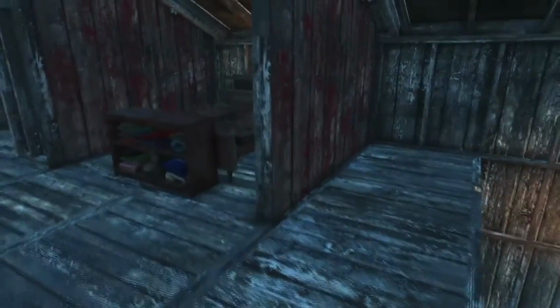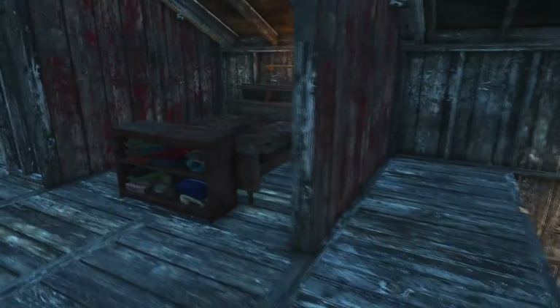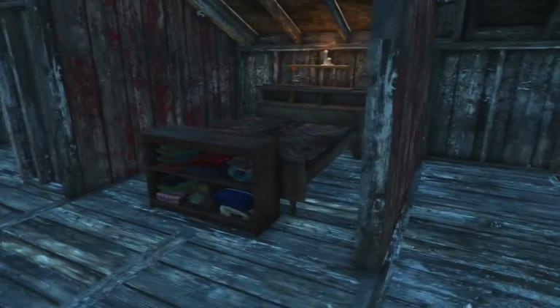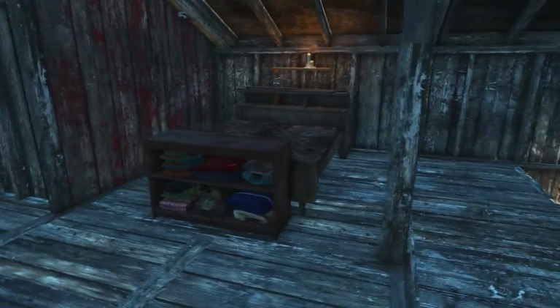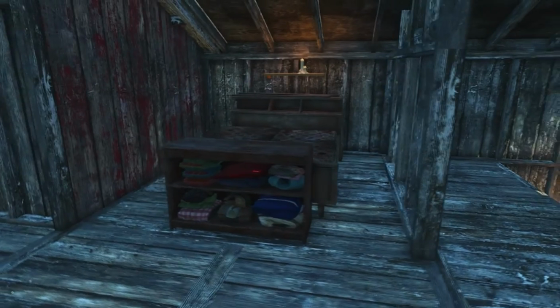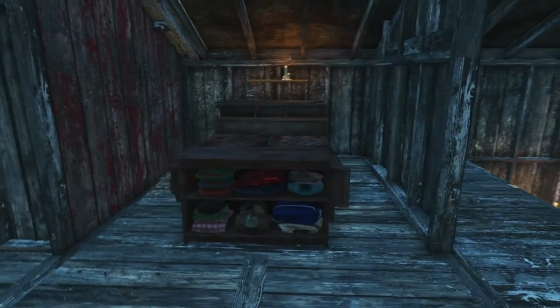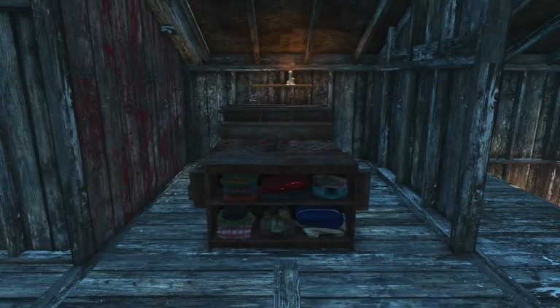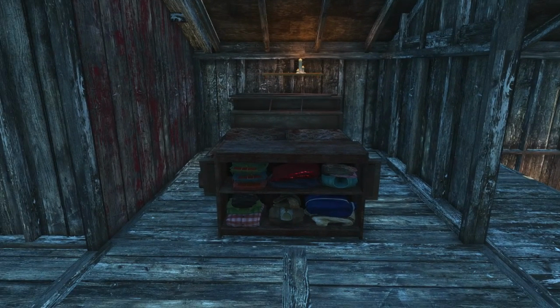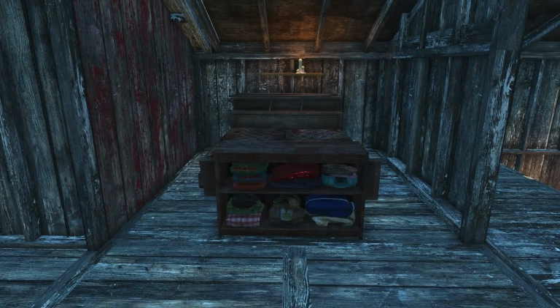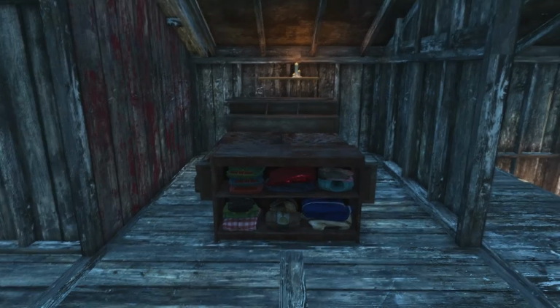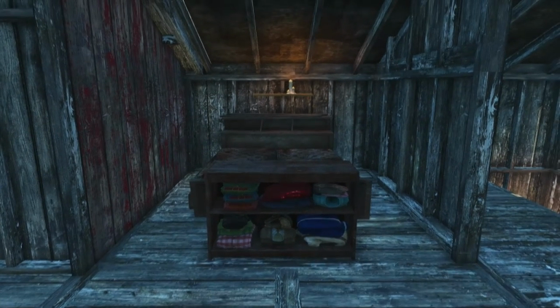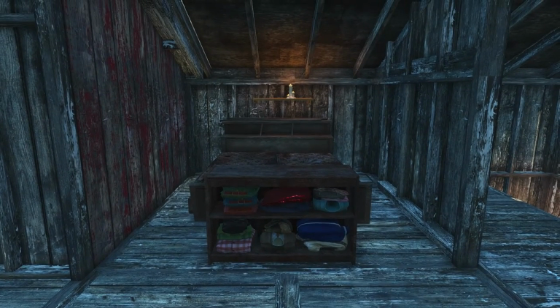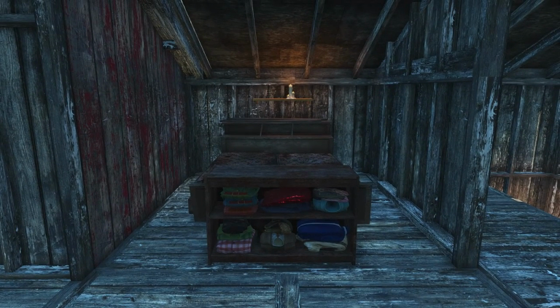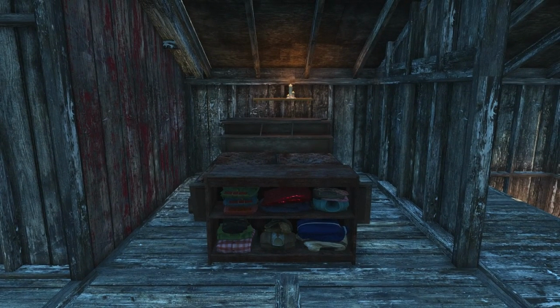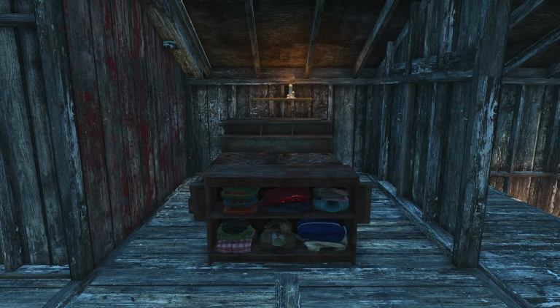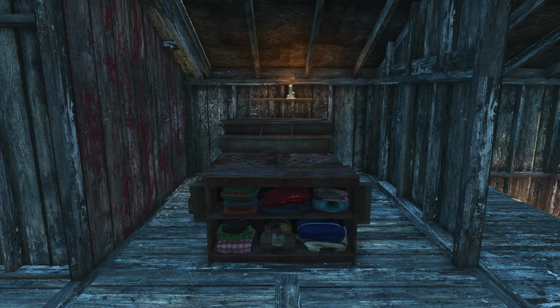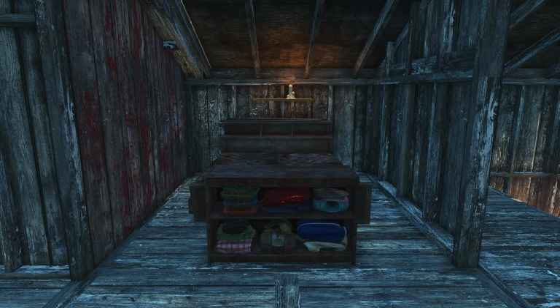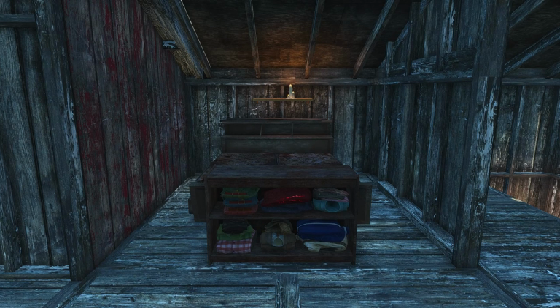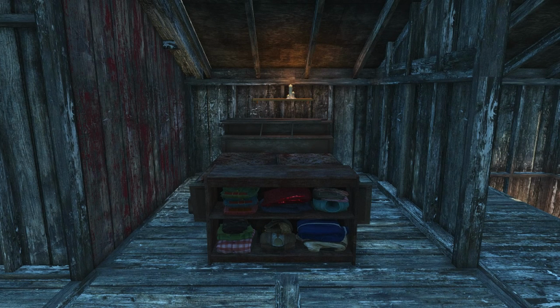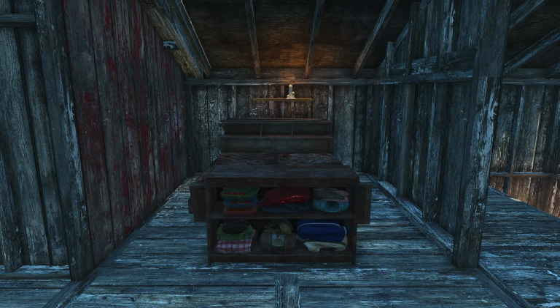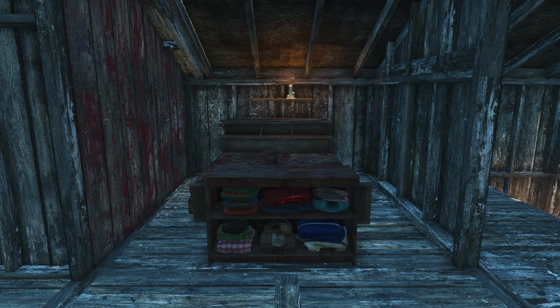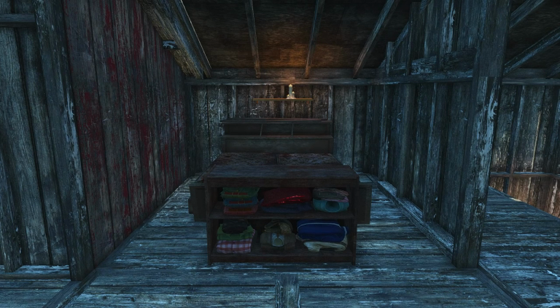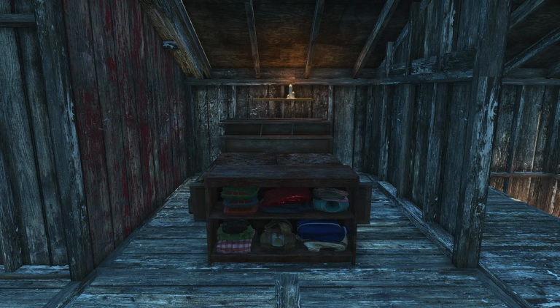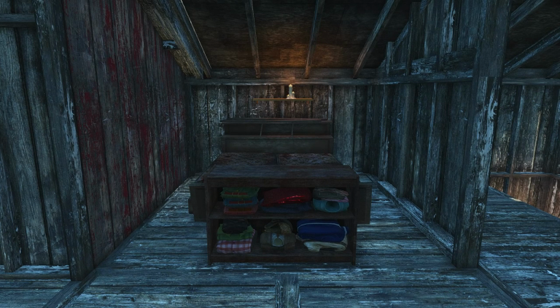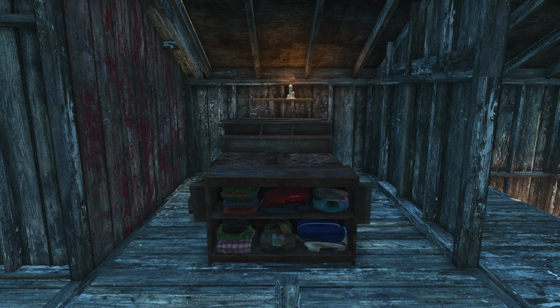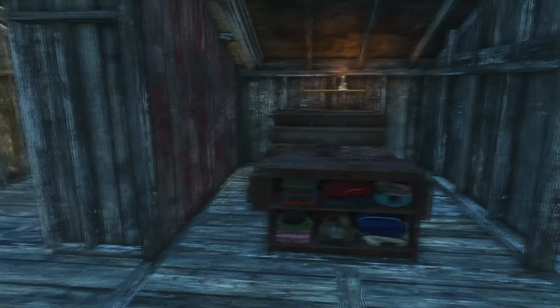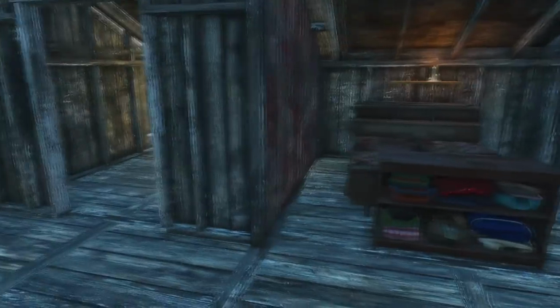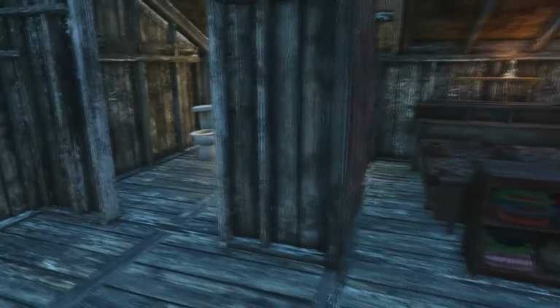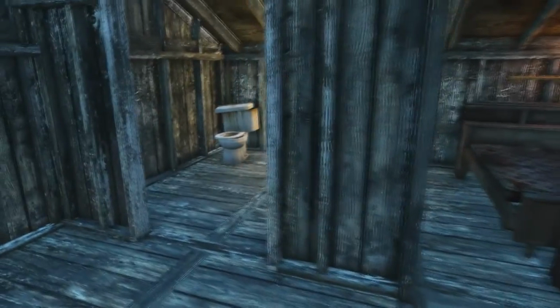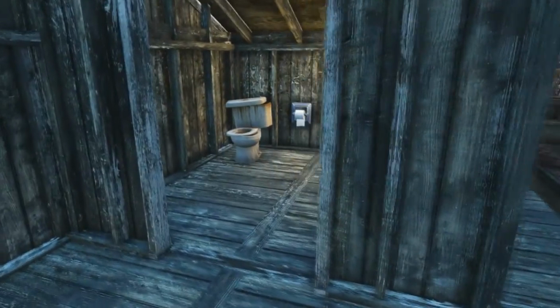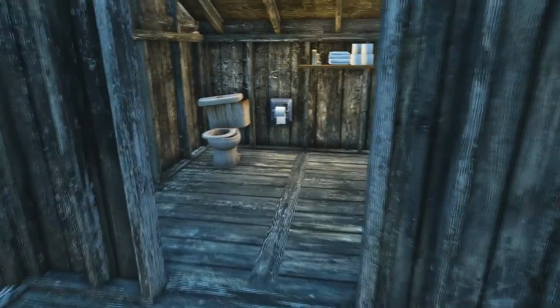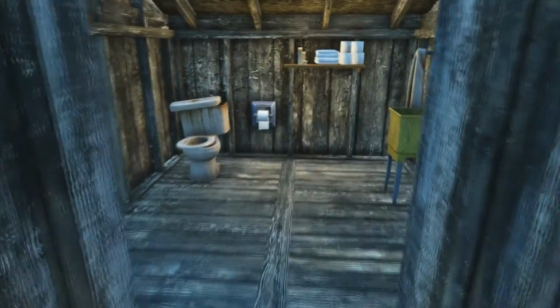Going upstairs, we have their room — they have their bed as well as some shelves for their clothes, and candles for lighting again. In this house there is no electricity; they only connect electricity for a little bit for the TV and the radio downstairs.